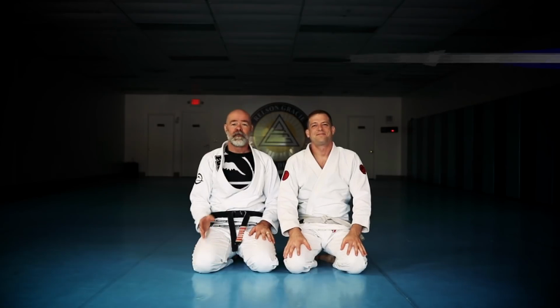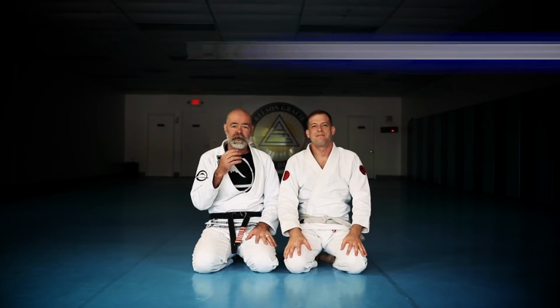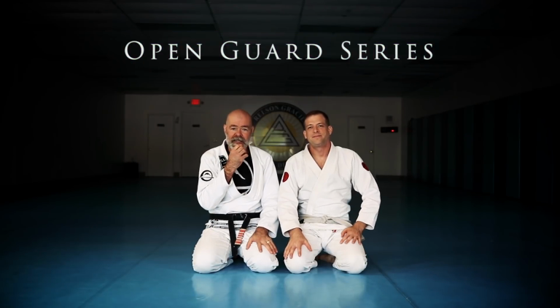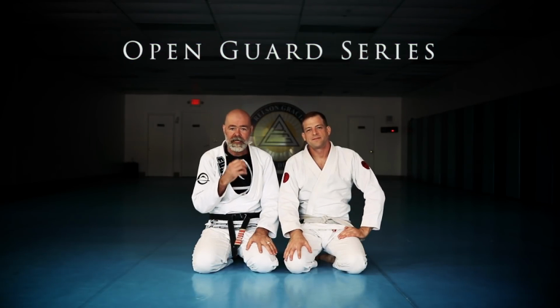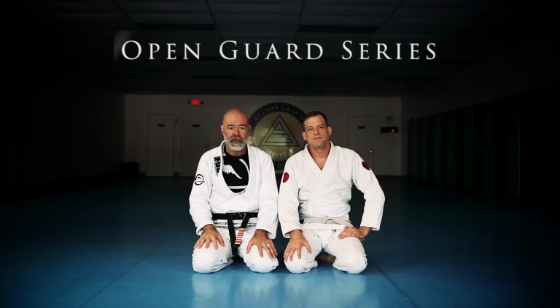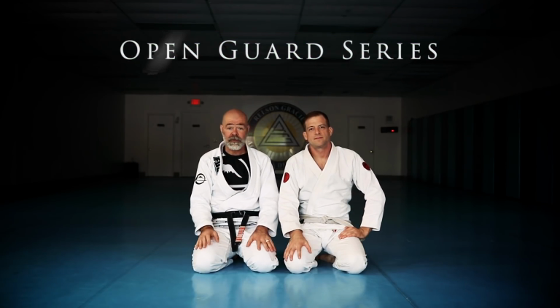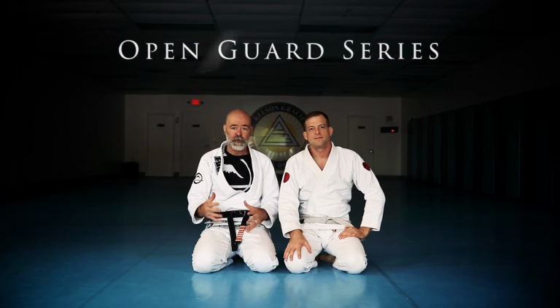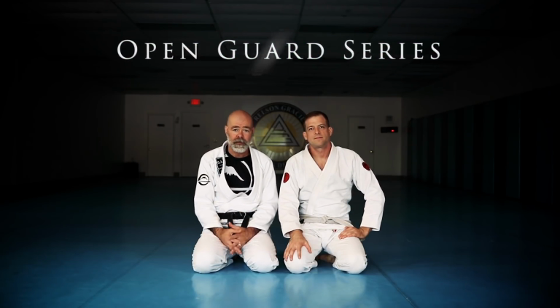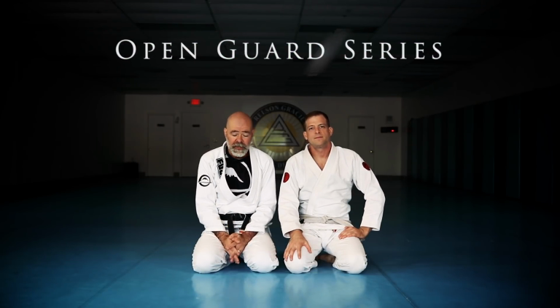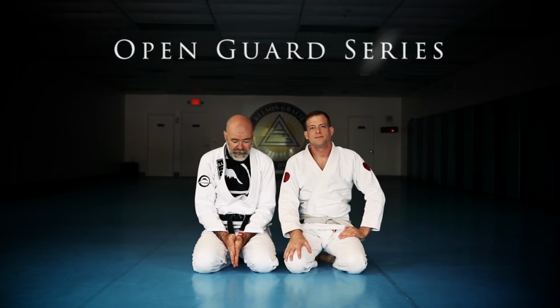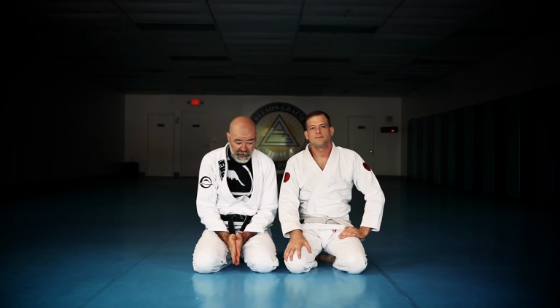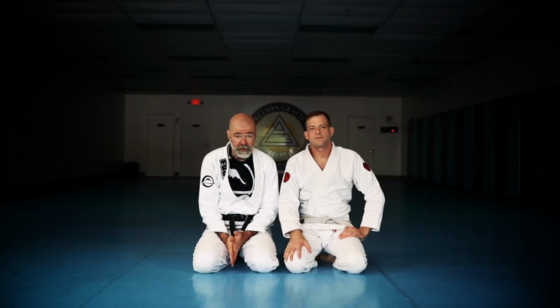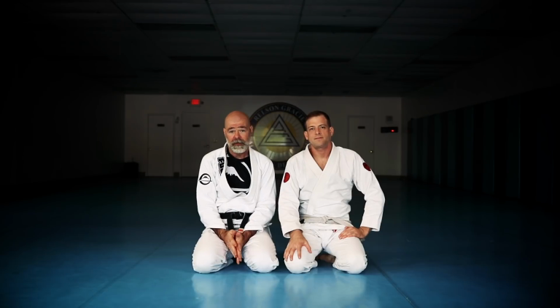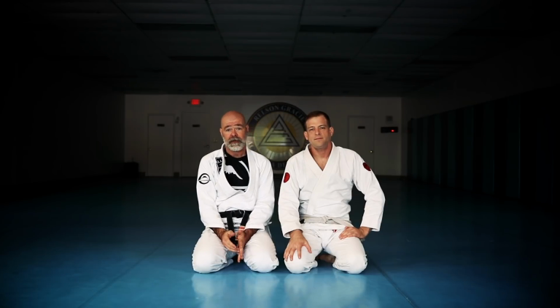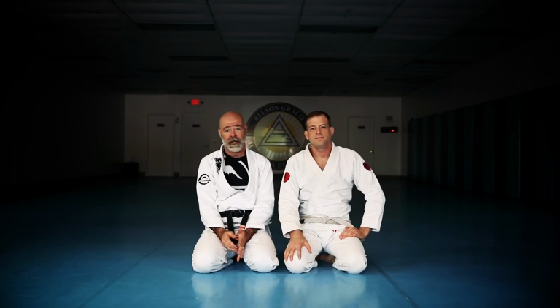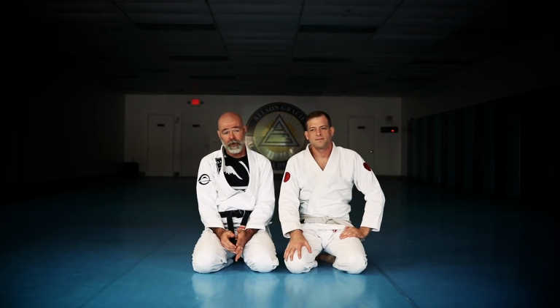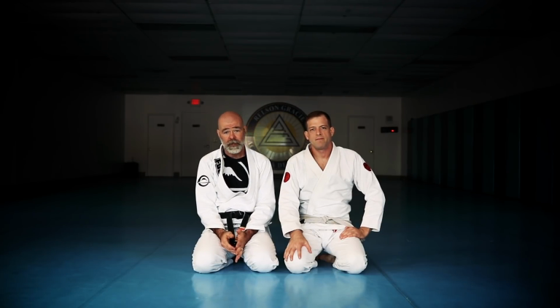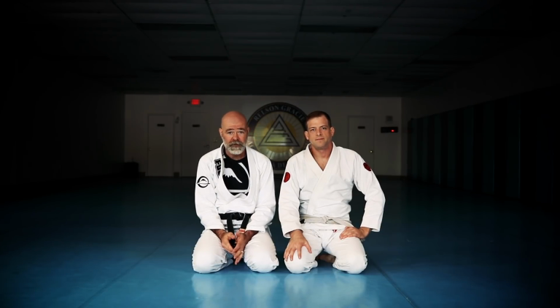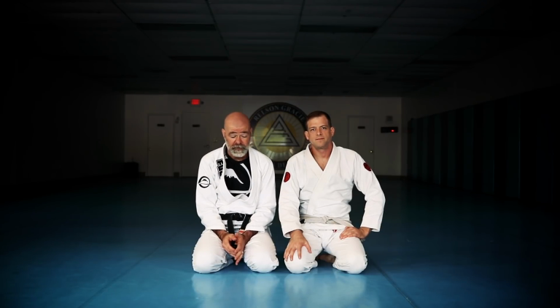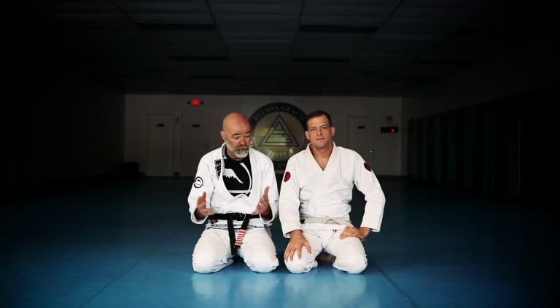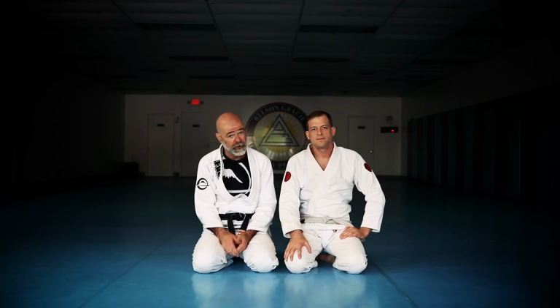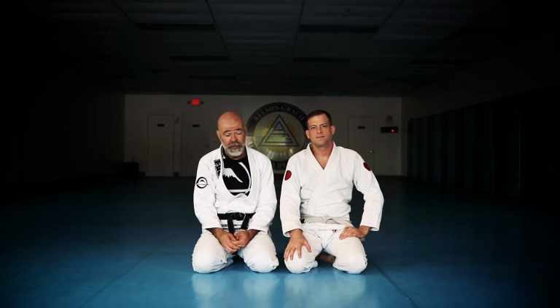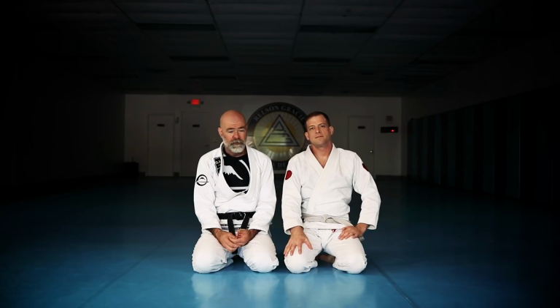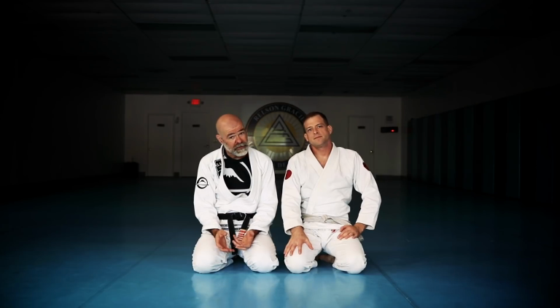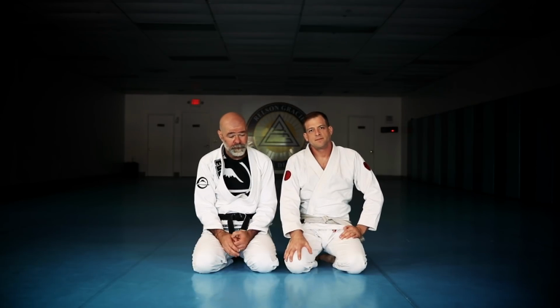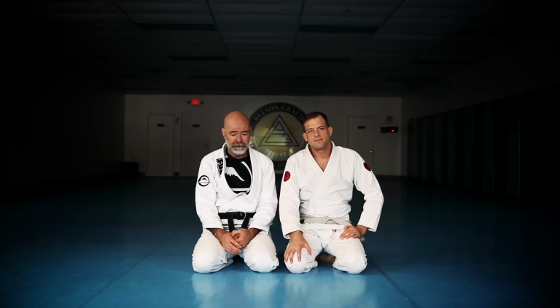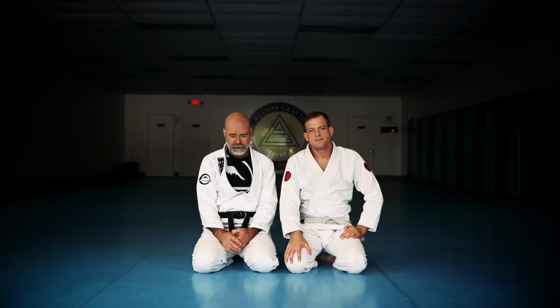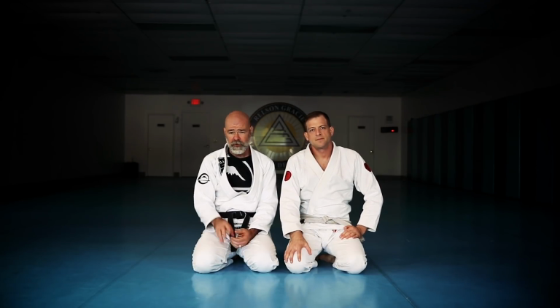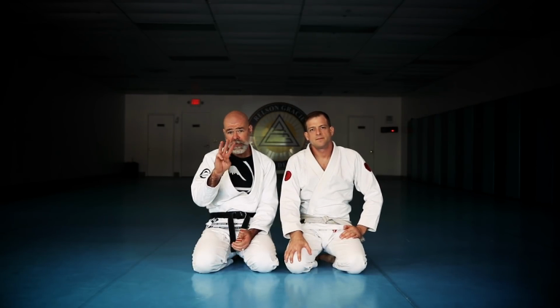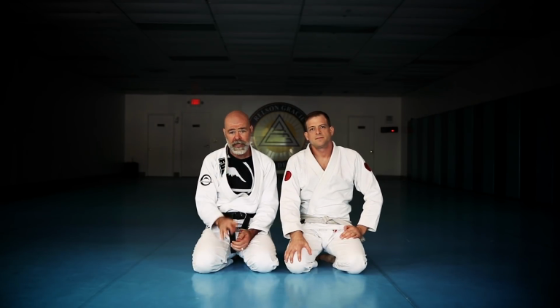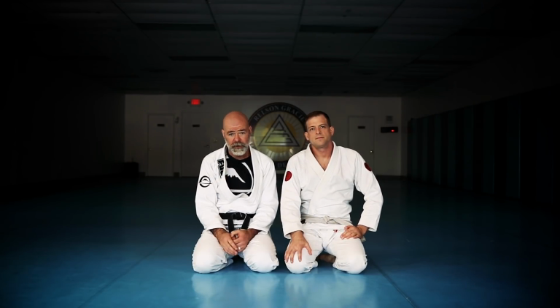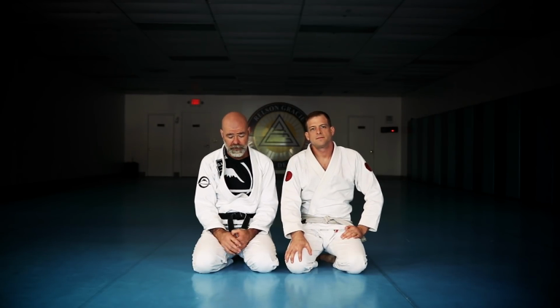I'm going to share with you guys a series from the open guard that I've gotten a lot of mileage out of. I've been working on it for a couple of years and it's been really, really helpful. Pretty simple. There are three main variations I'm going to share with you.